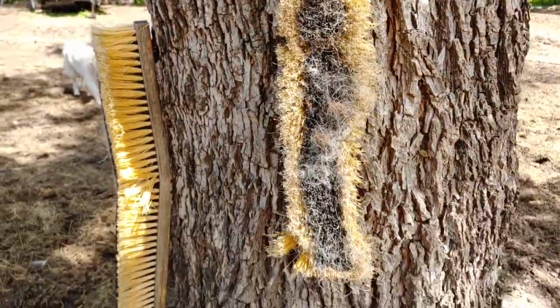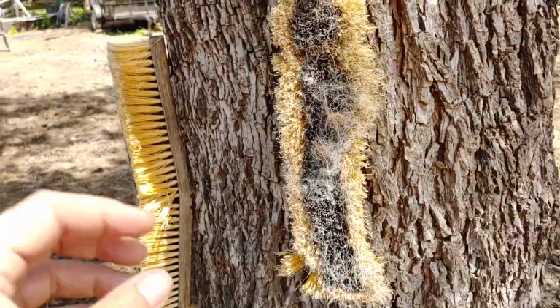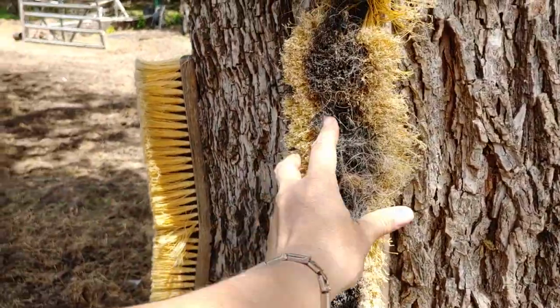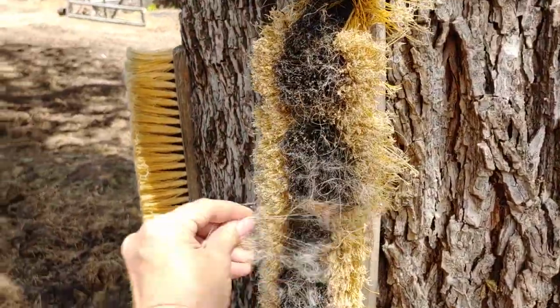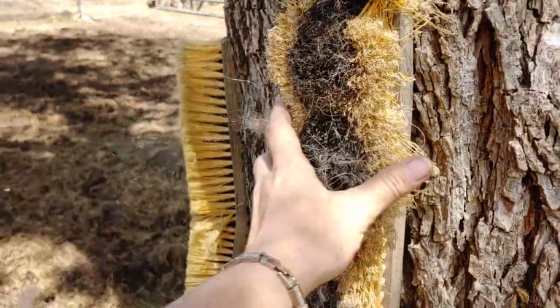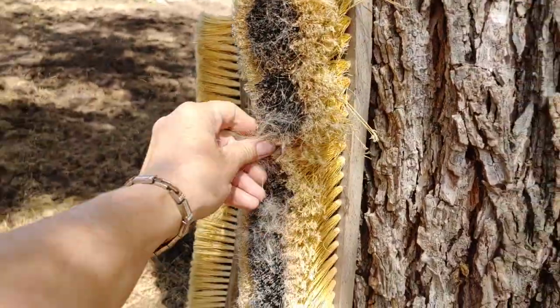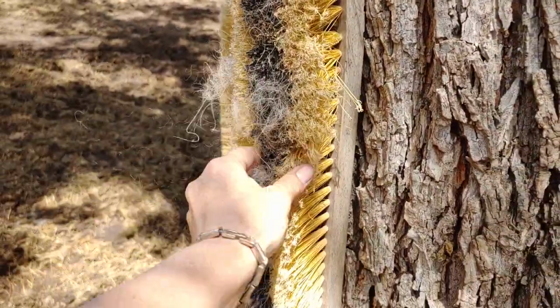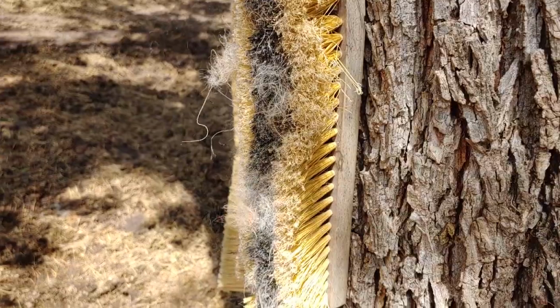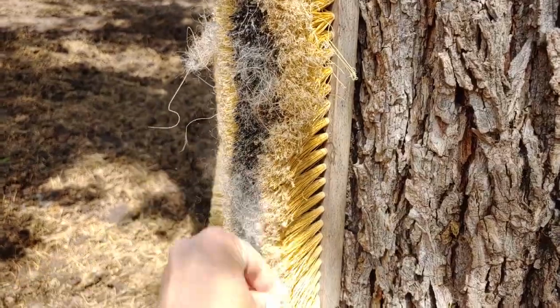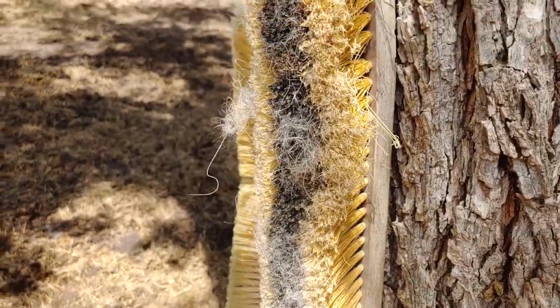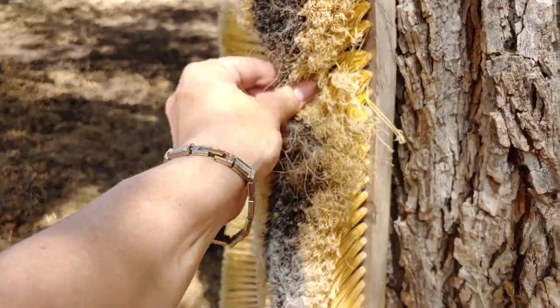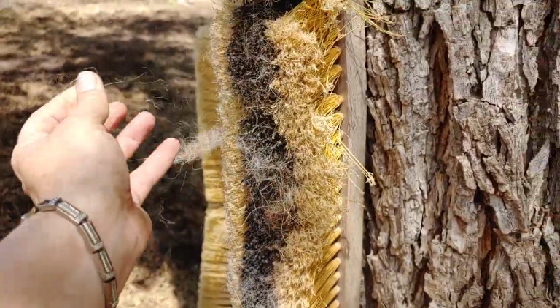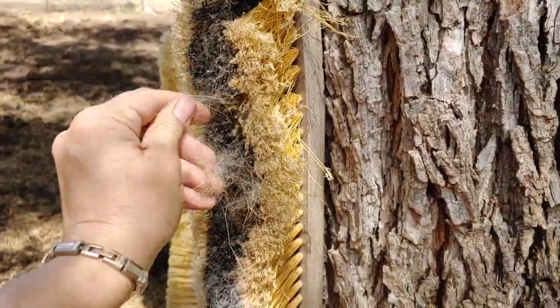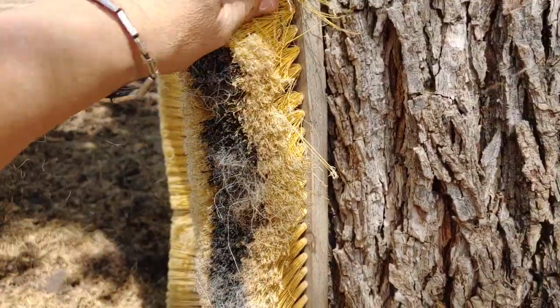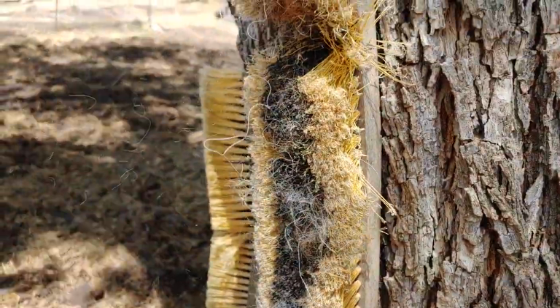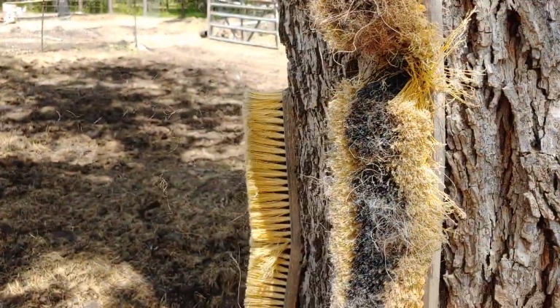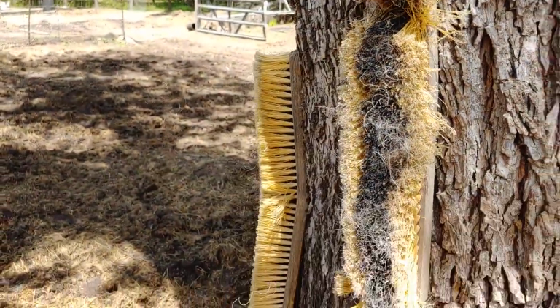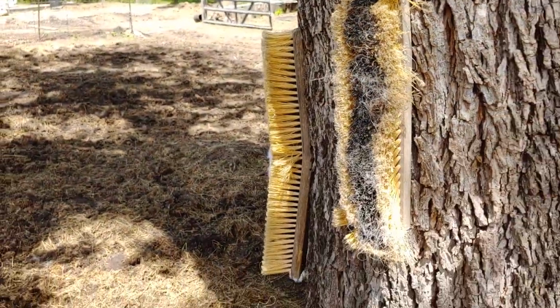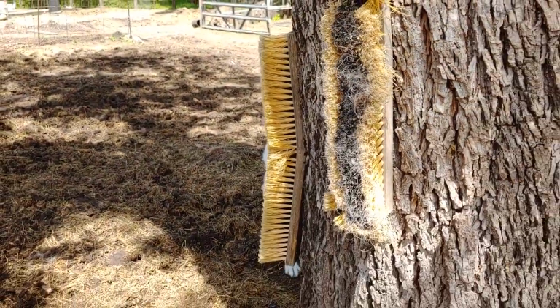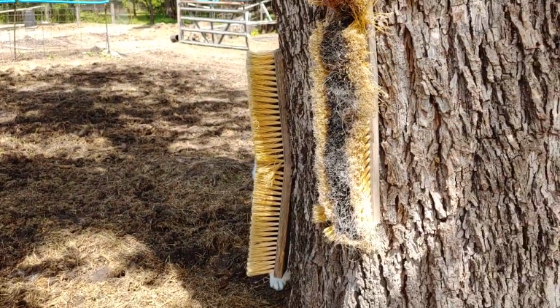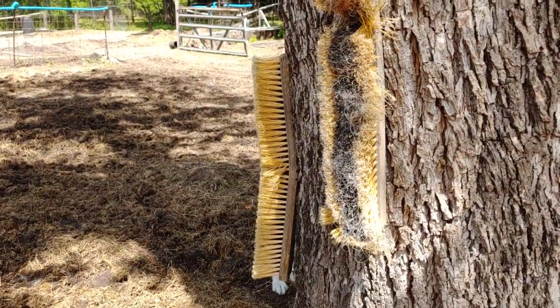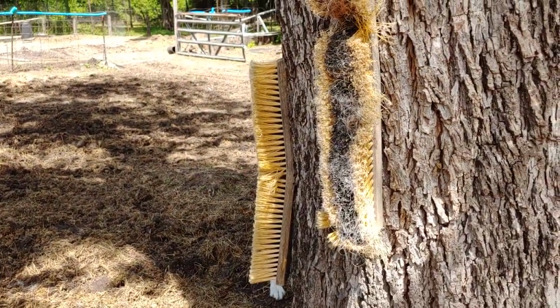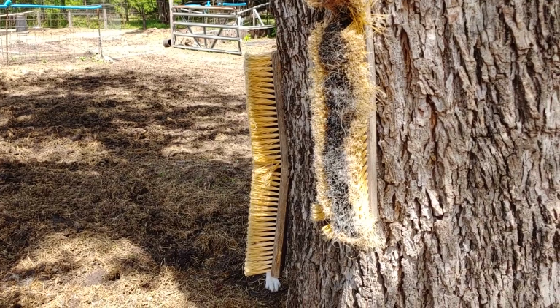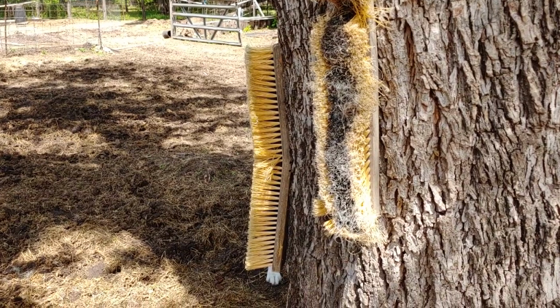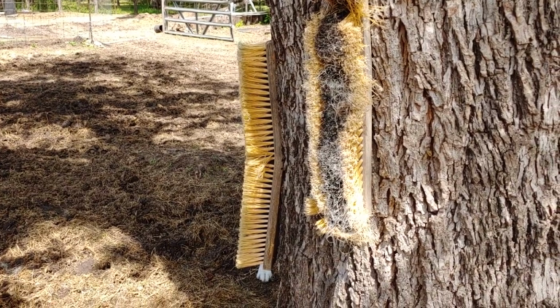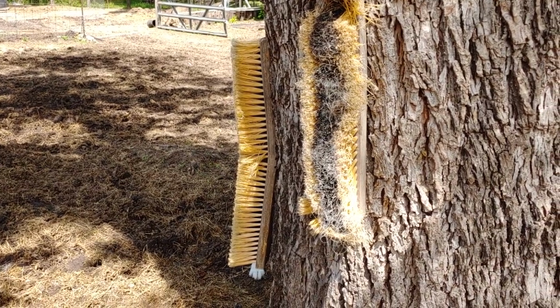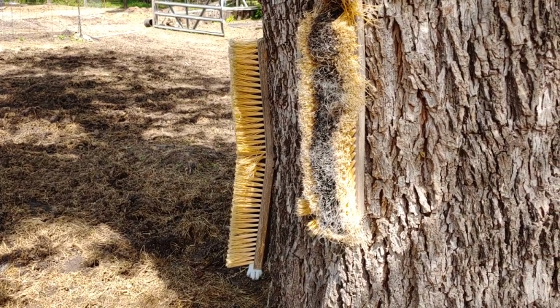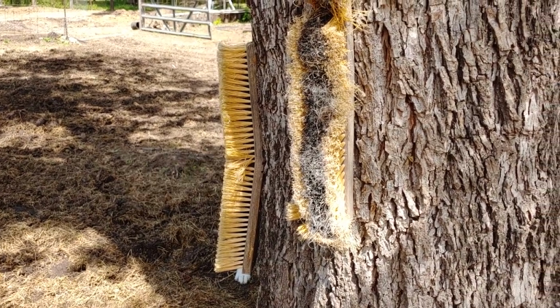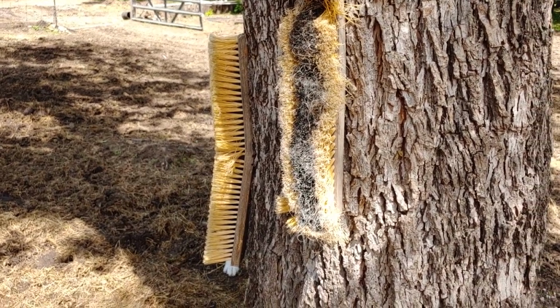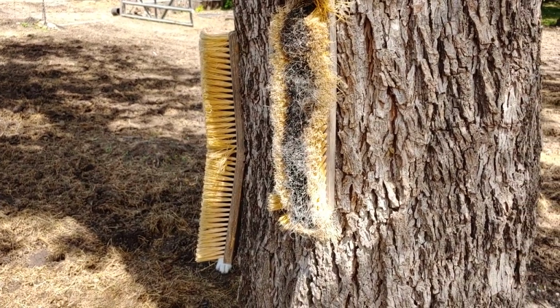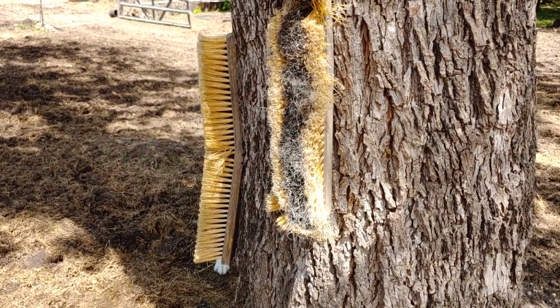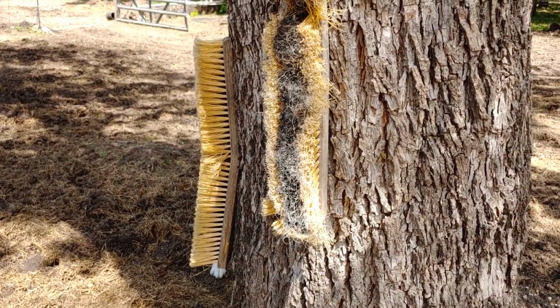You will have to replace them eventually, but as you can tell, having them at two separate heights really works out well for the horses. Enjoy!